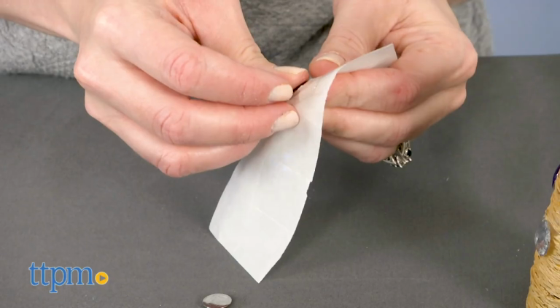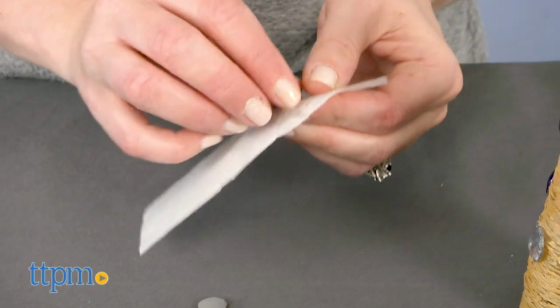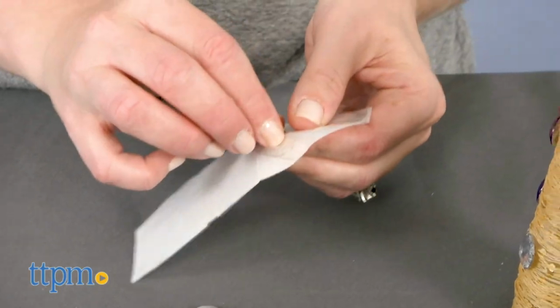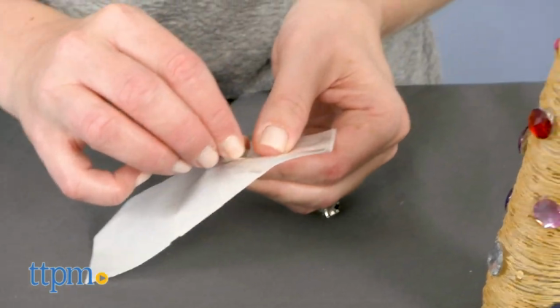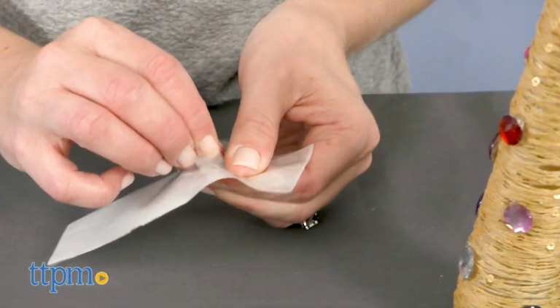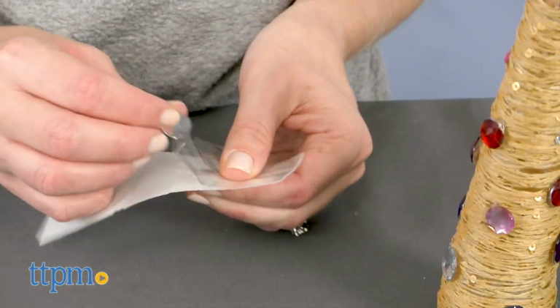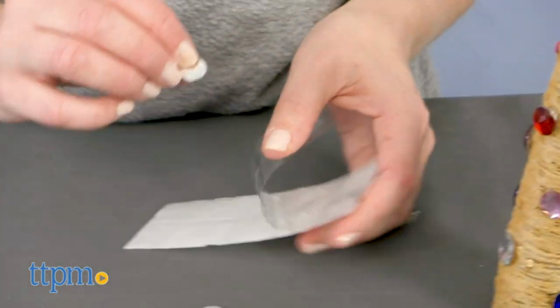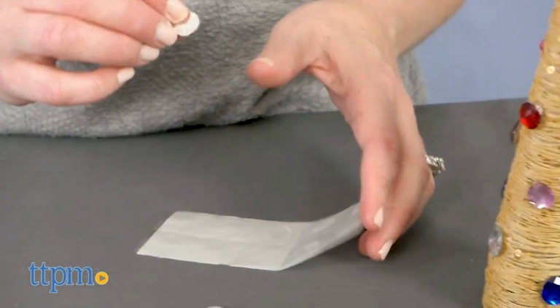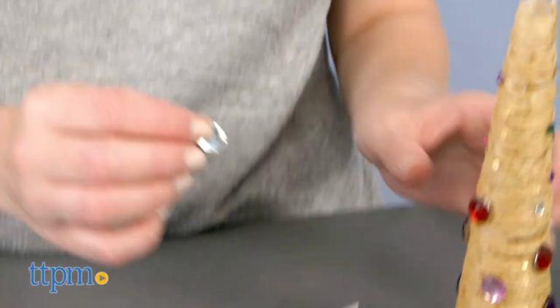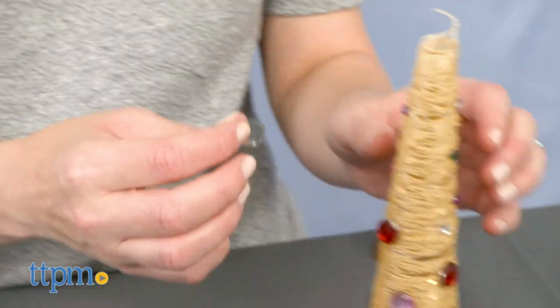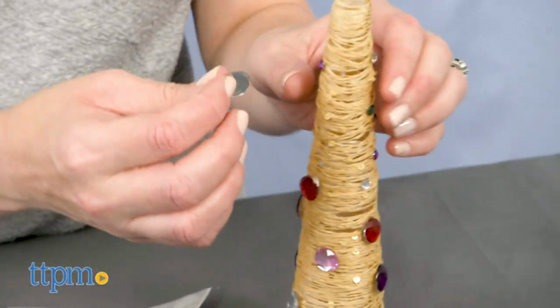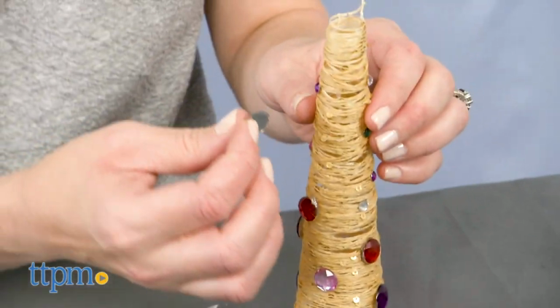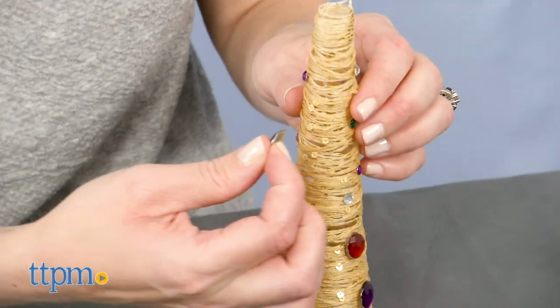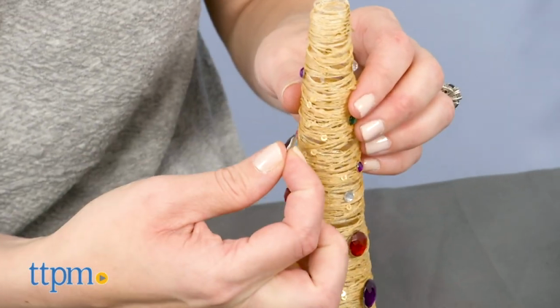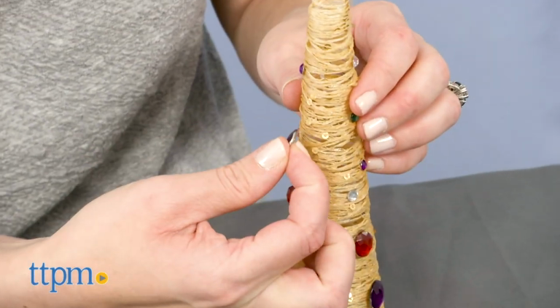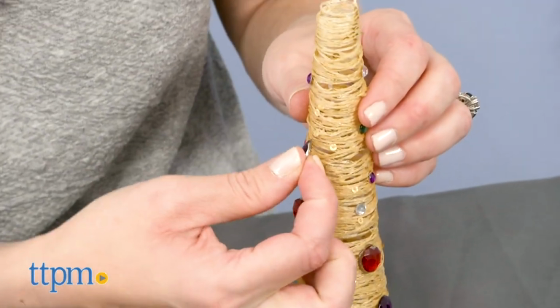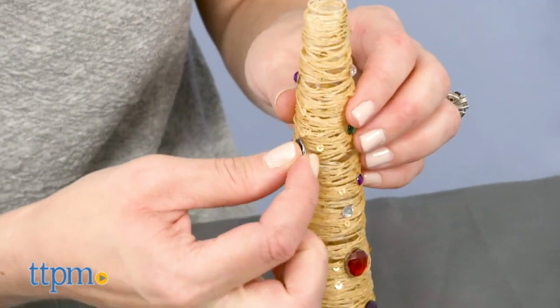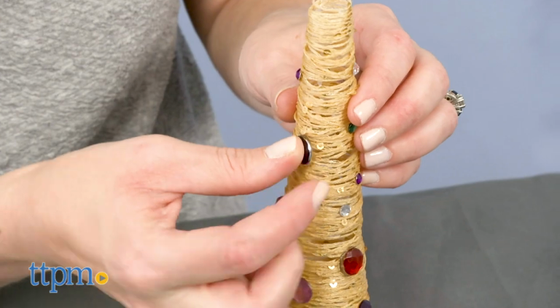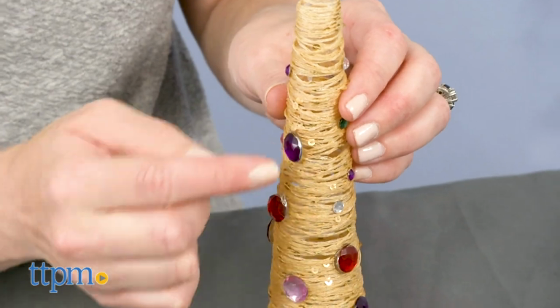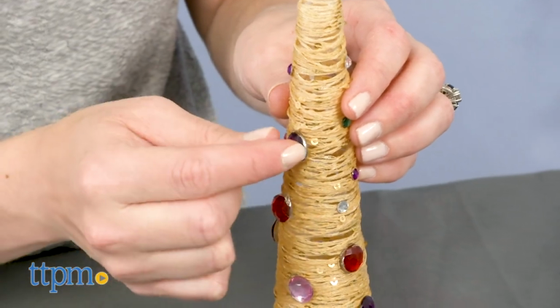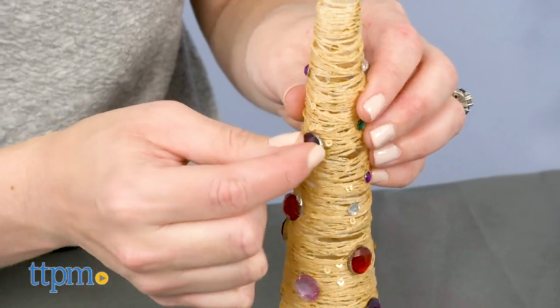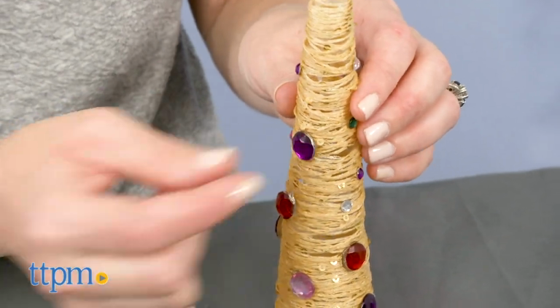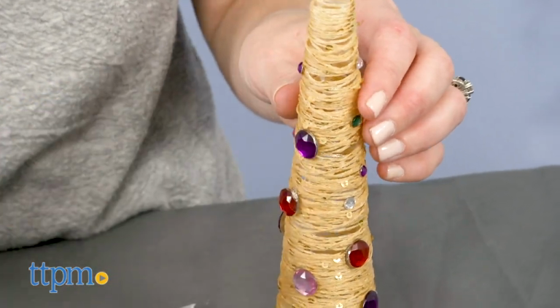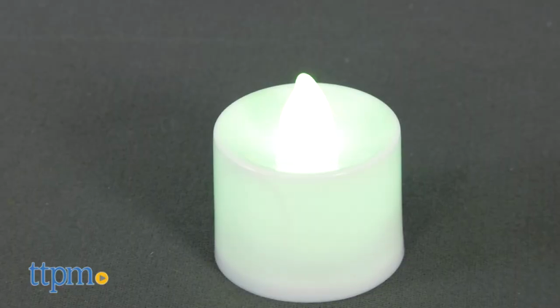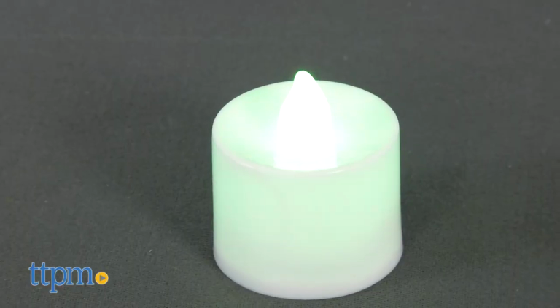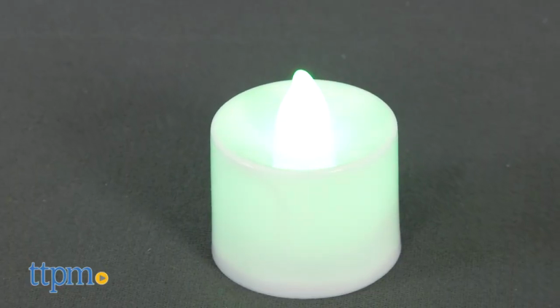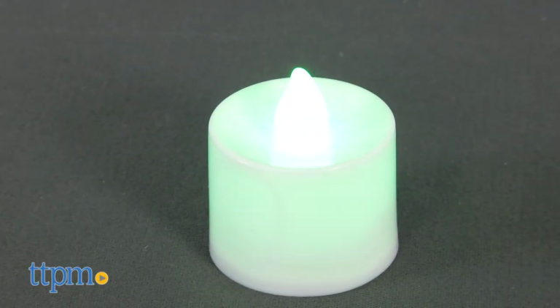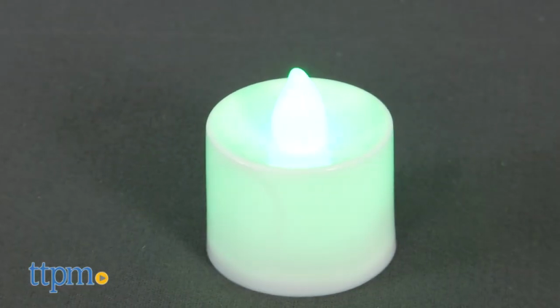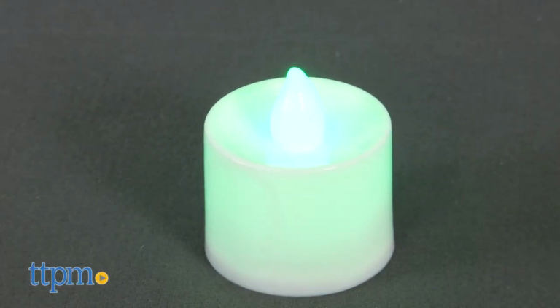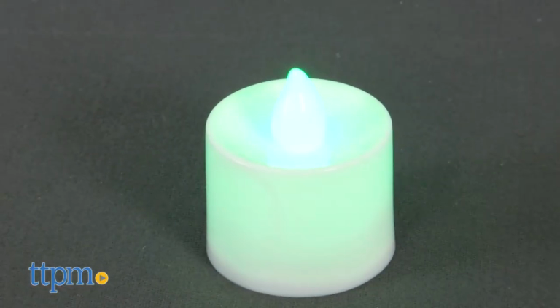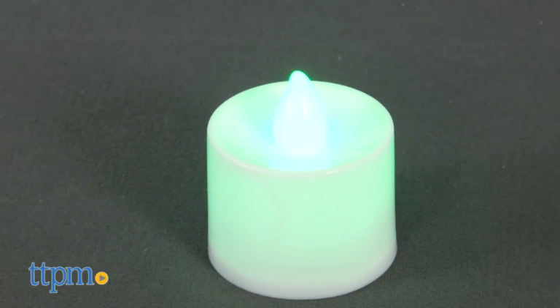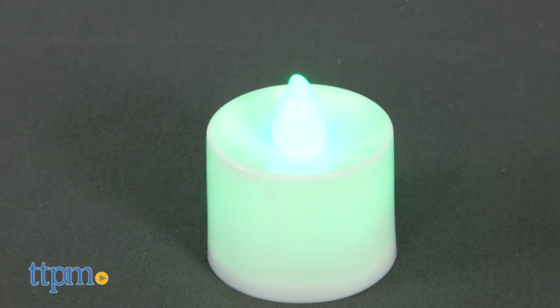There are rhinestones and a tree topper for decorating the tree, and the tree sits on top of a color changing tea light for a pretty glow effect. Batteries are included.